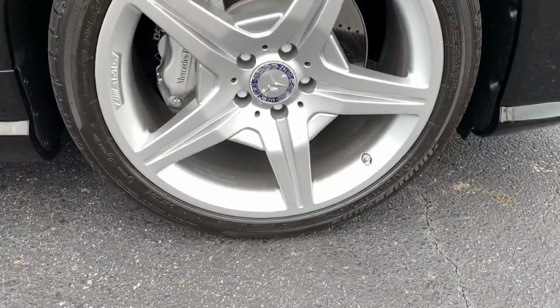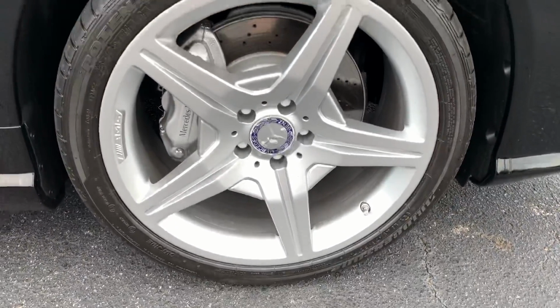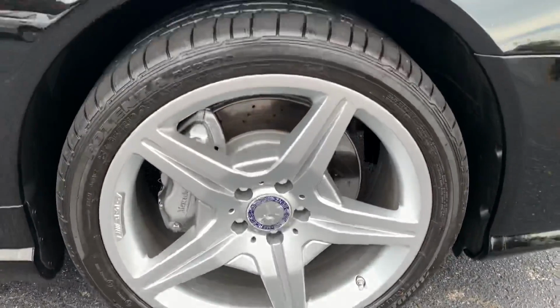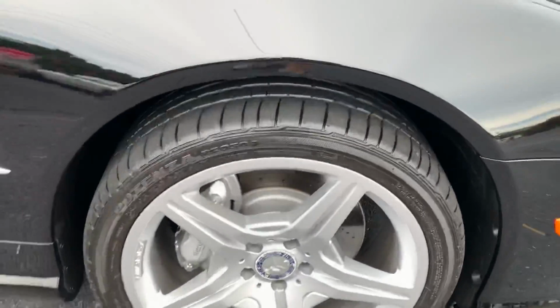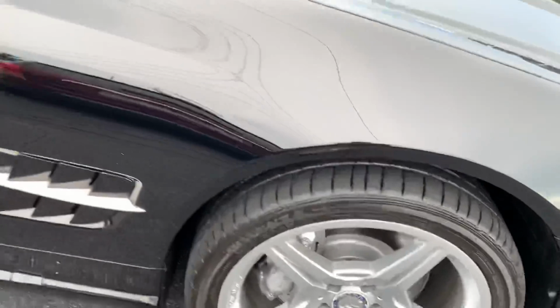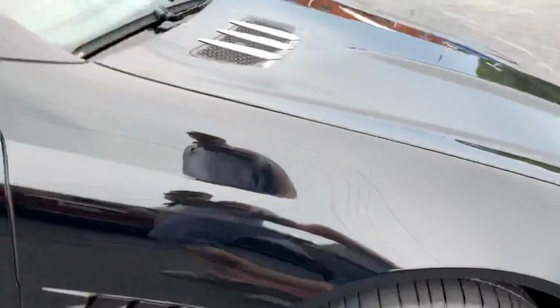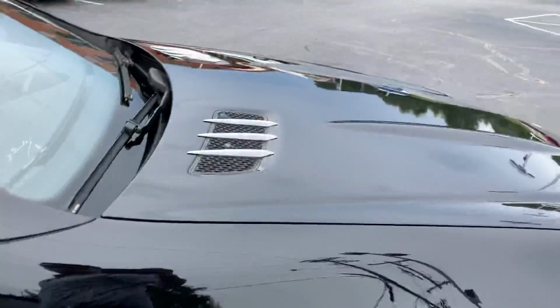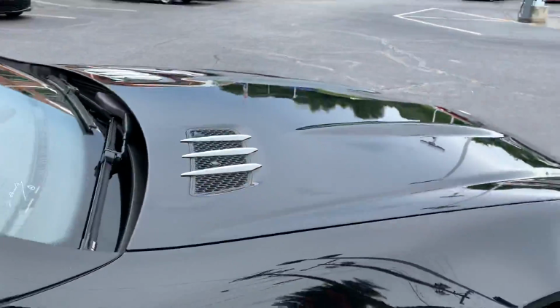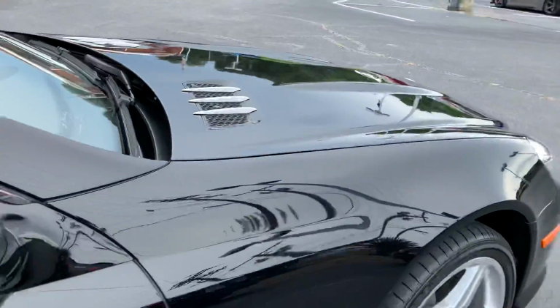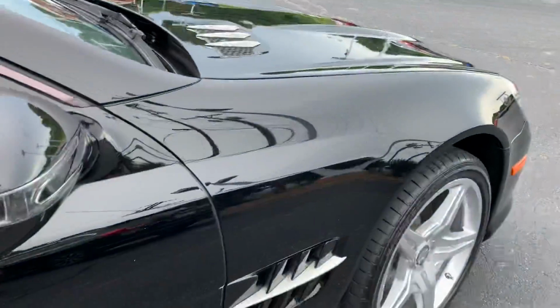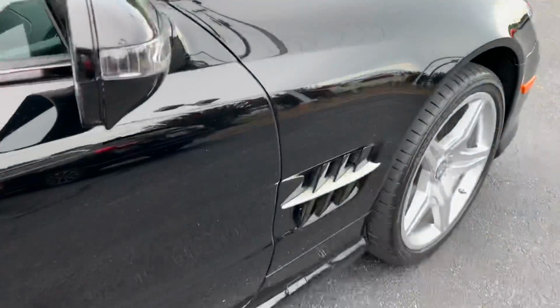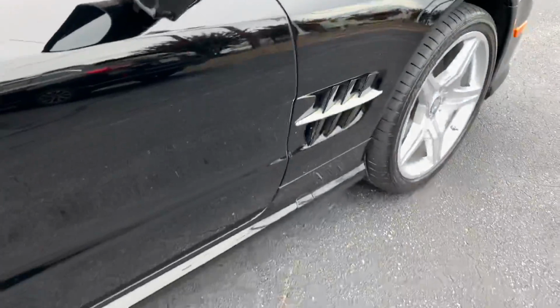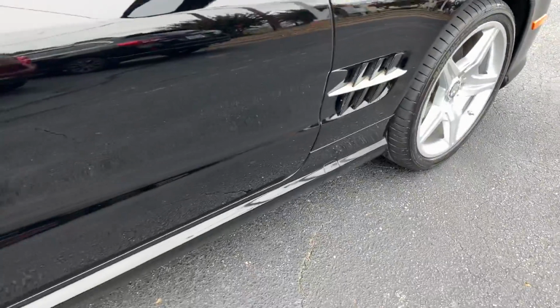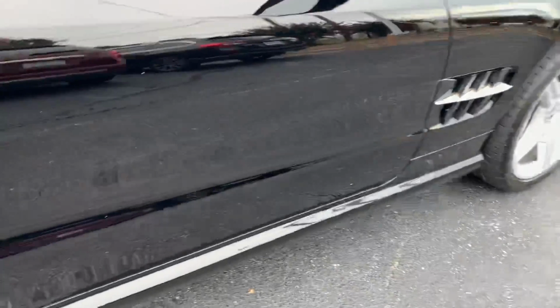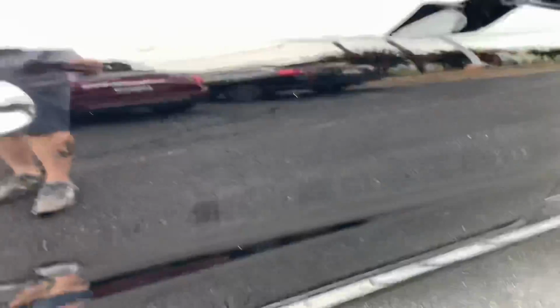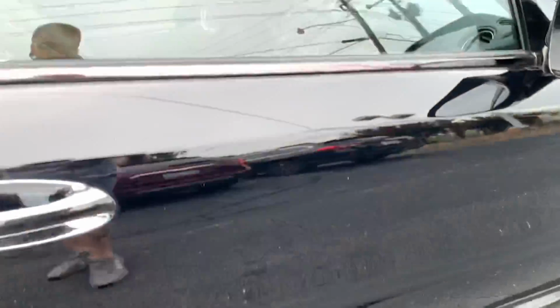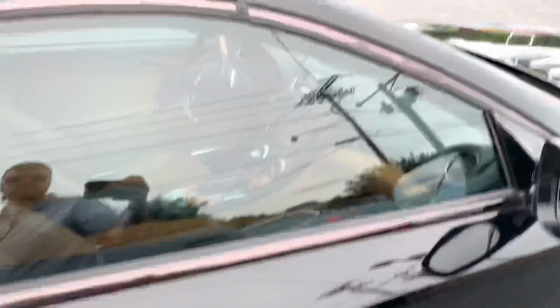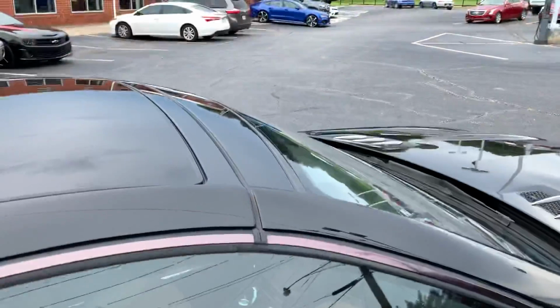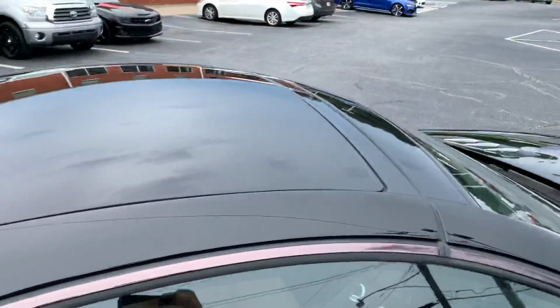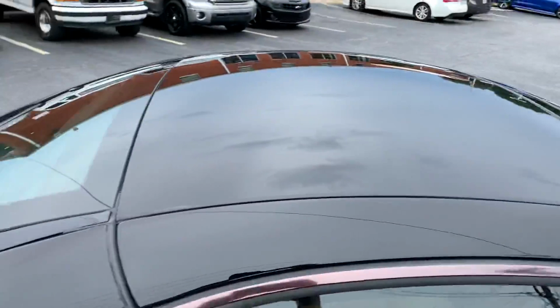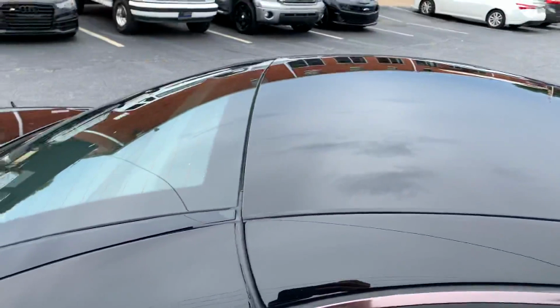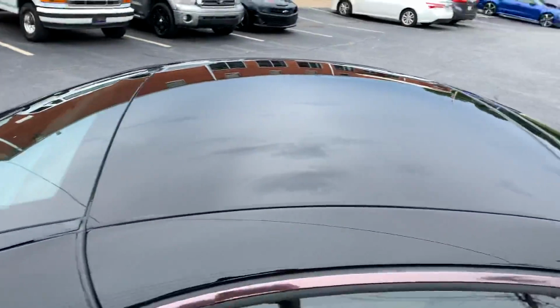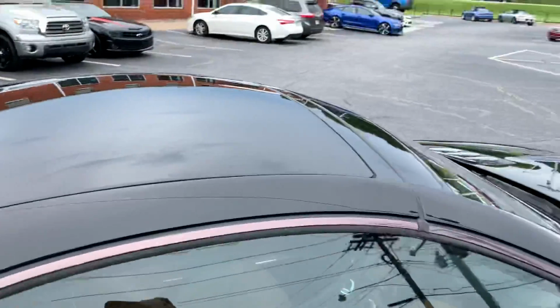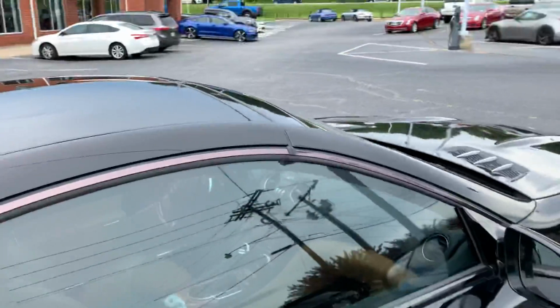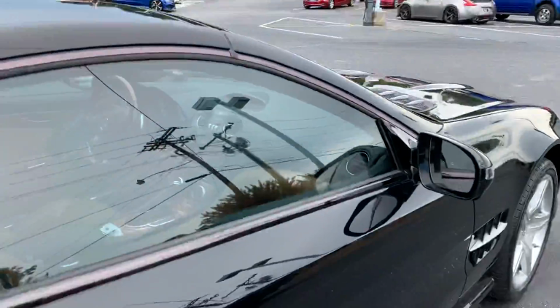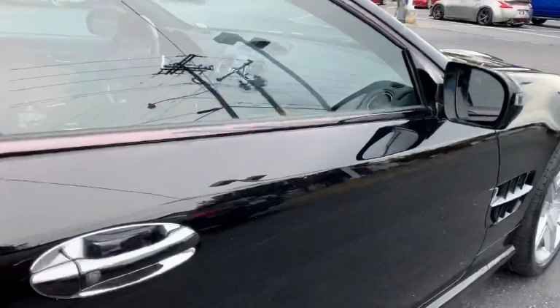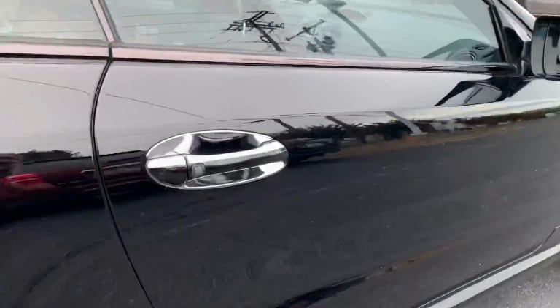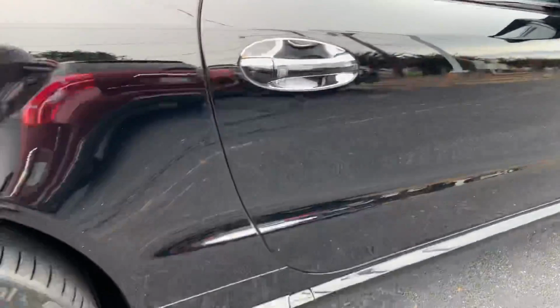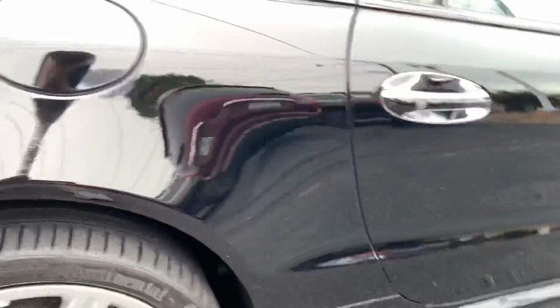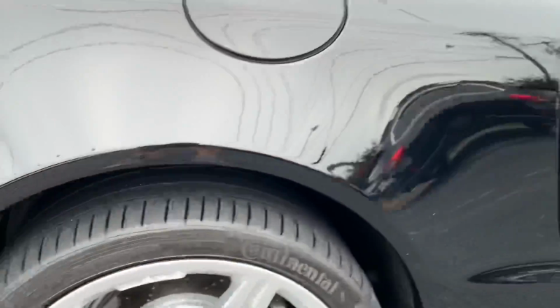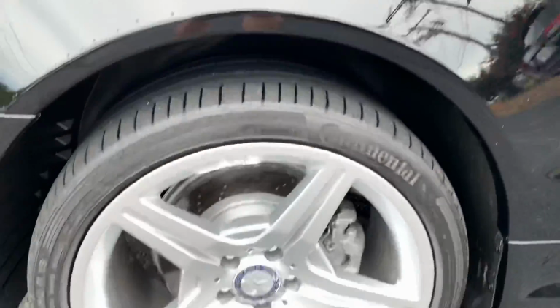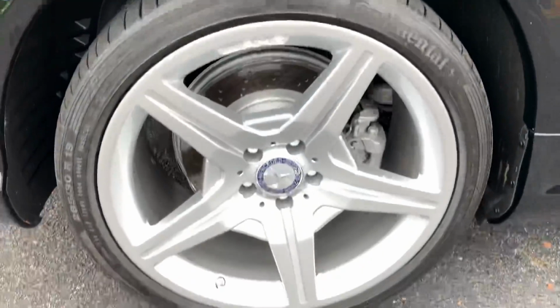Drilled rotors. The top doesn't have any leaking issues. We're having a monsoon down here — it's raining everywhere — and it's still not leaking.